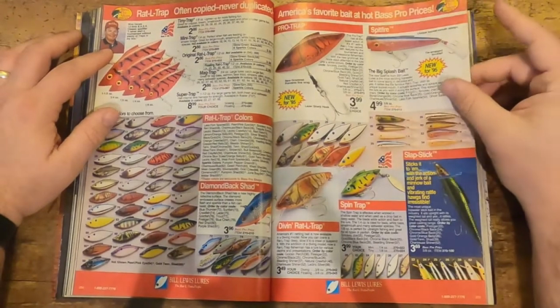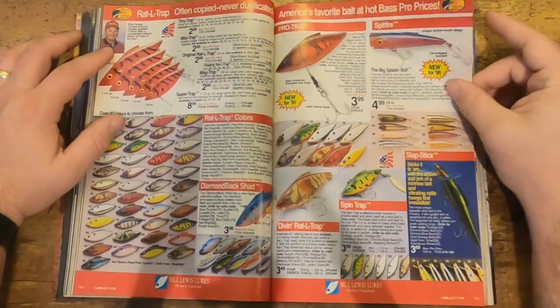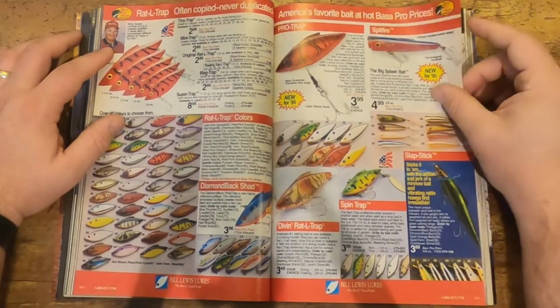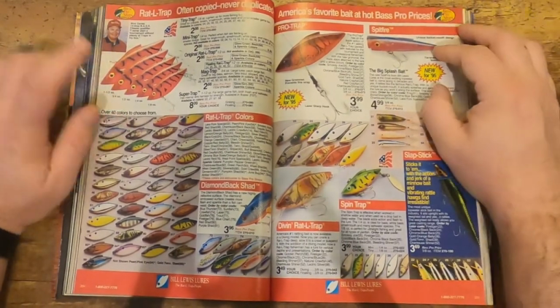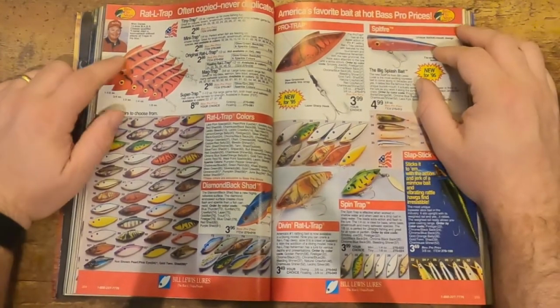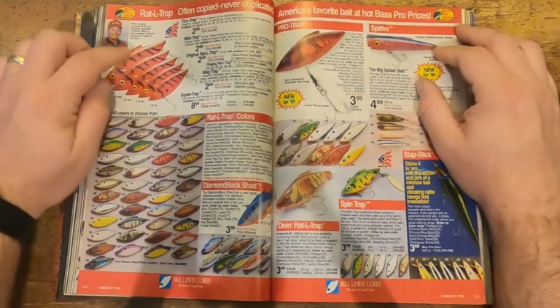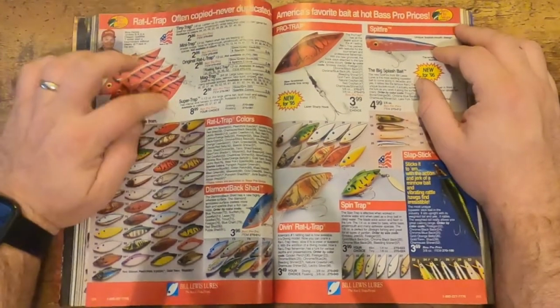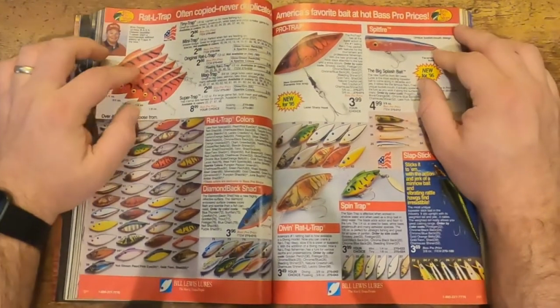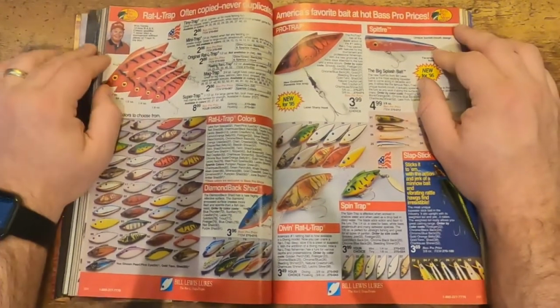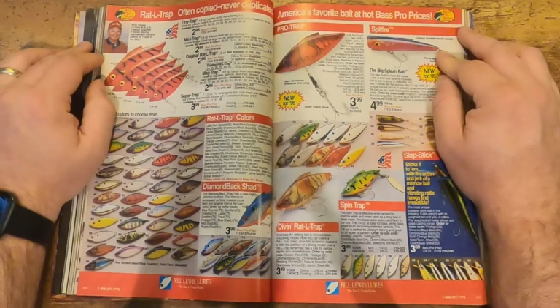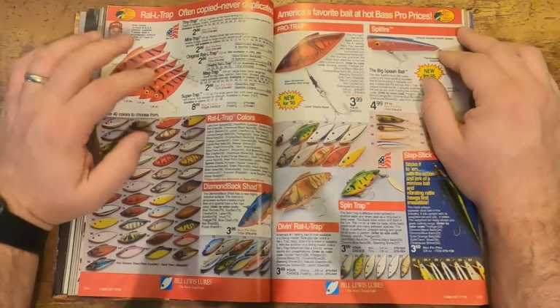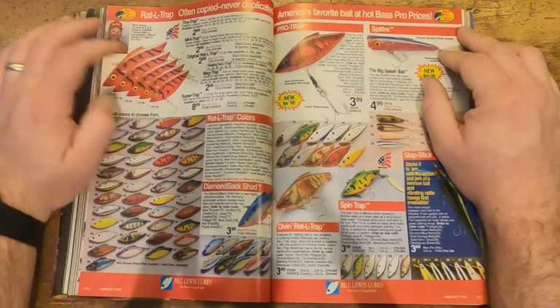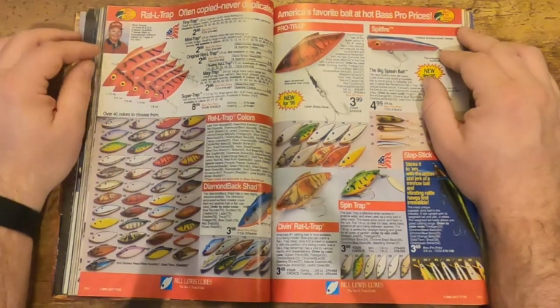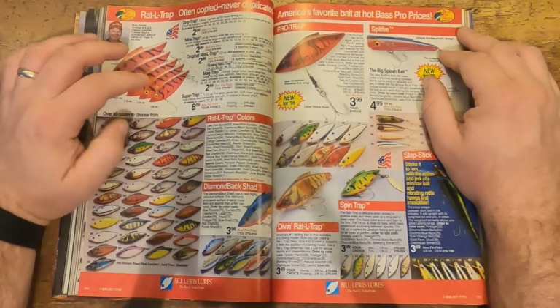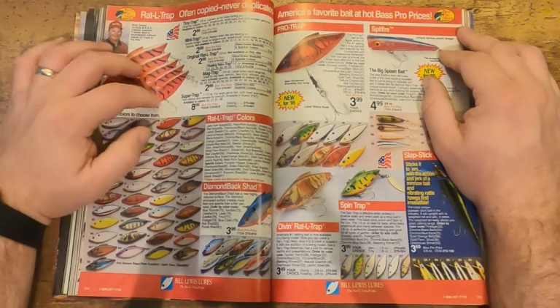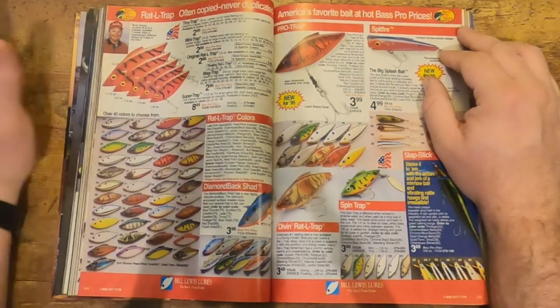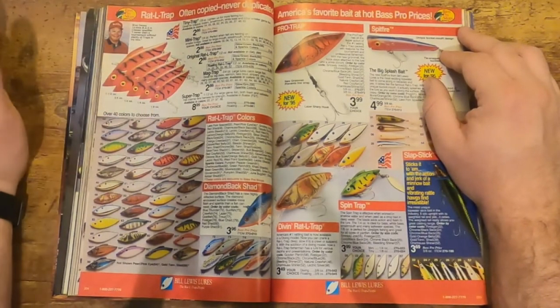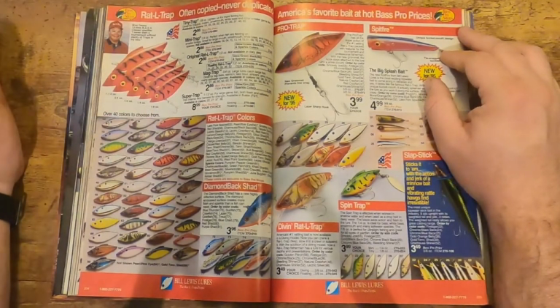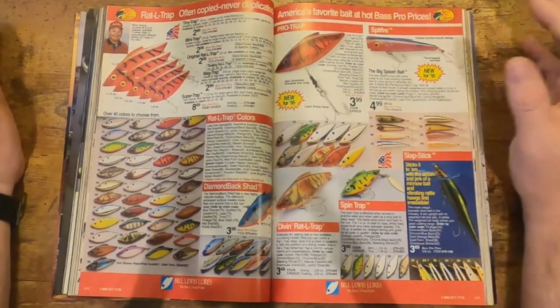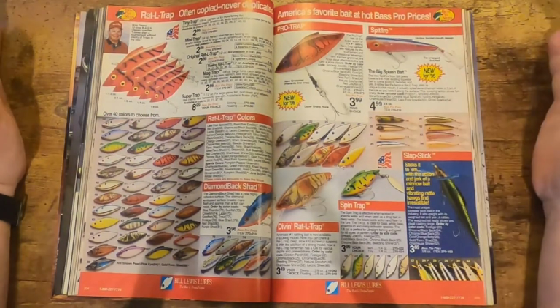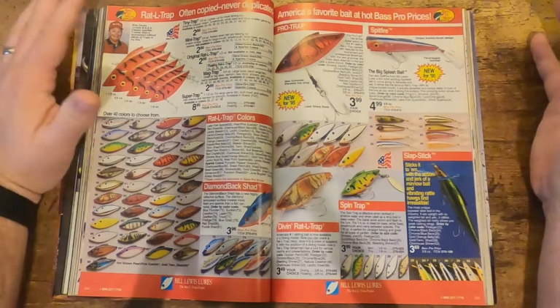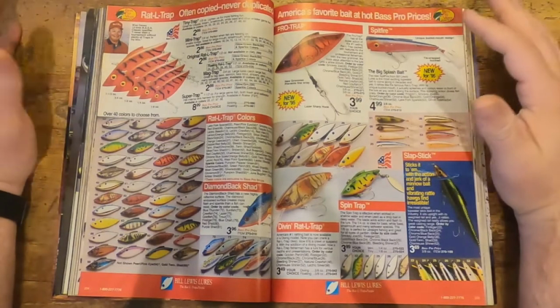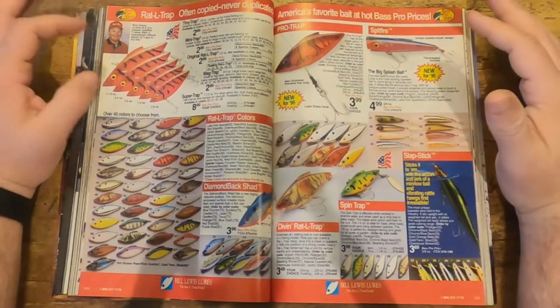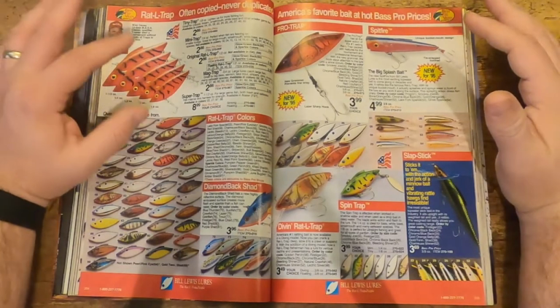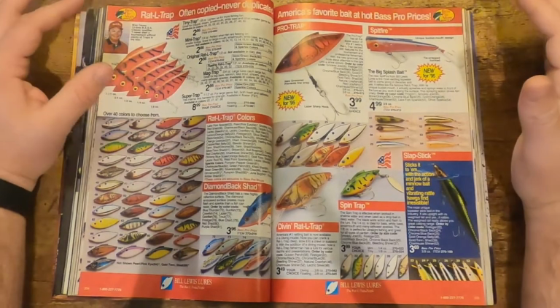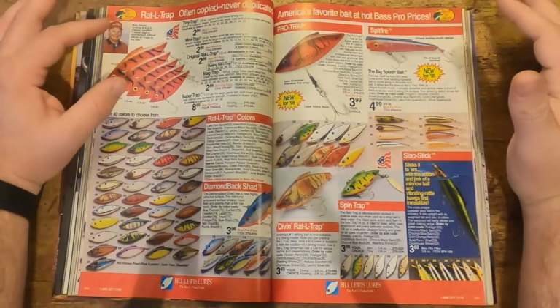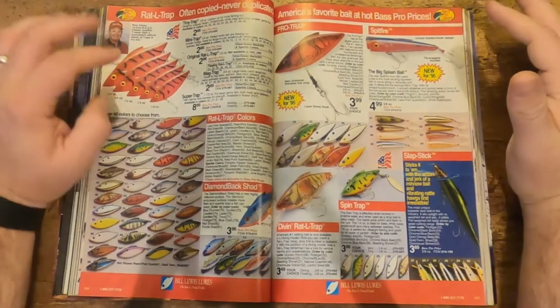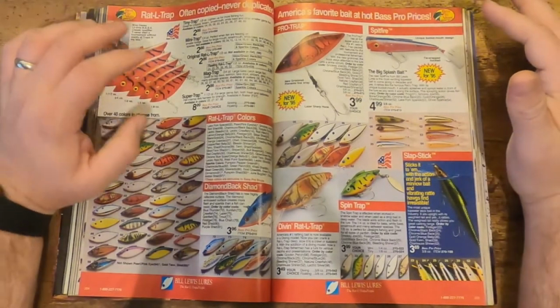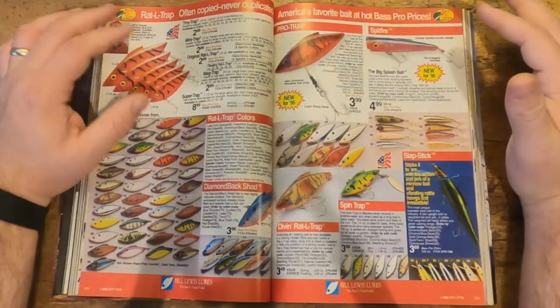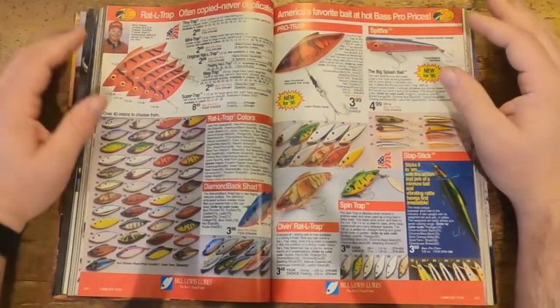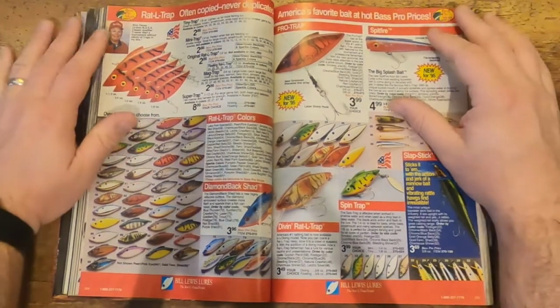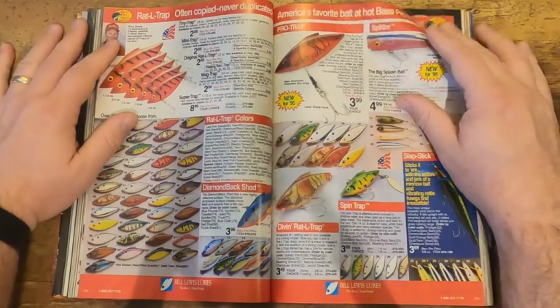Rattle Trap — pretty standard. You see the red crawl pattern was pretty big in the 90s — that's when it really starts taking off. In the 70s and 80s it was more of a brown crawl, and then you really get those vibrant reds in the 90s.